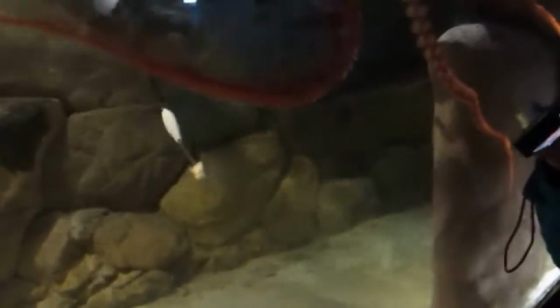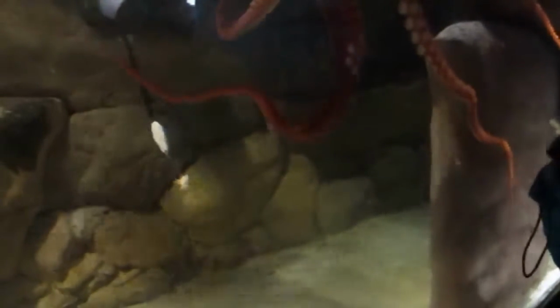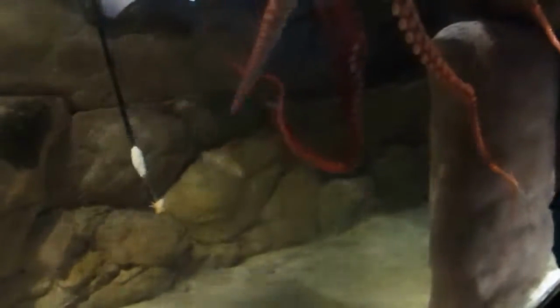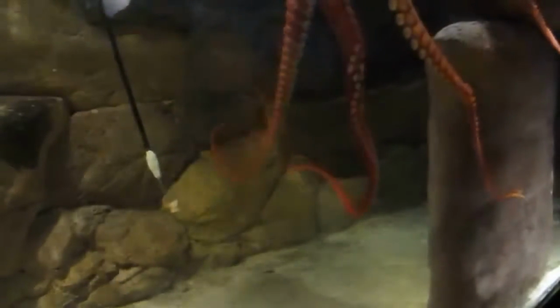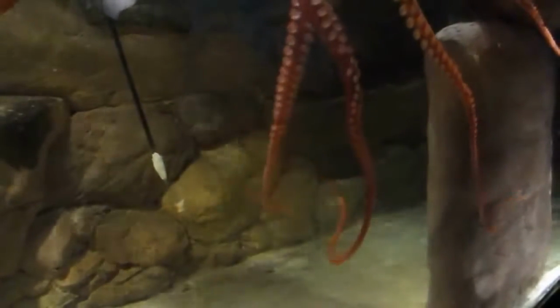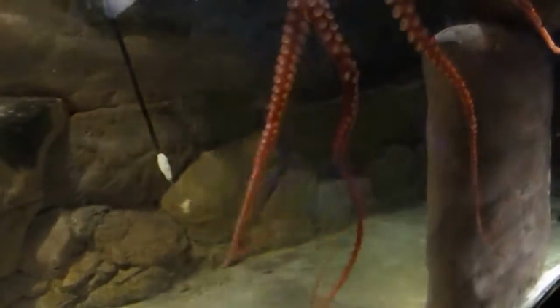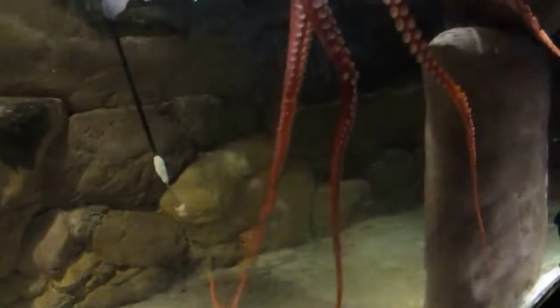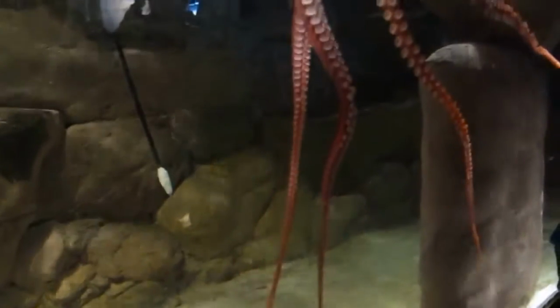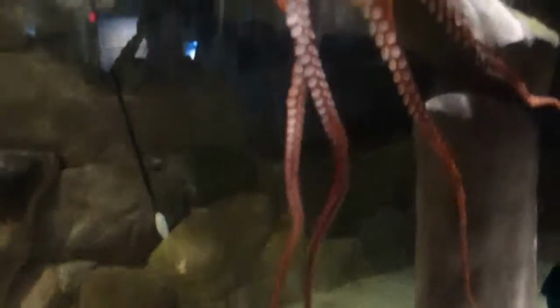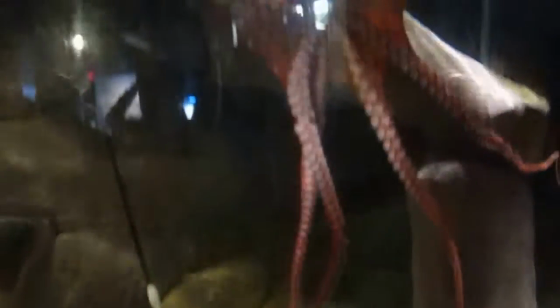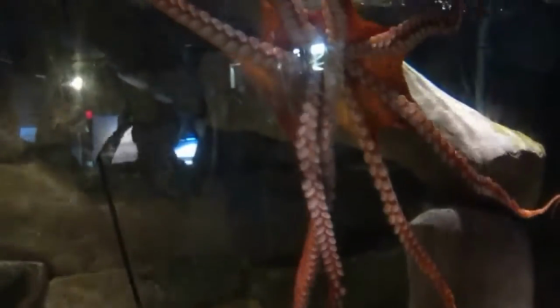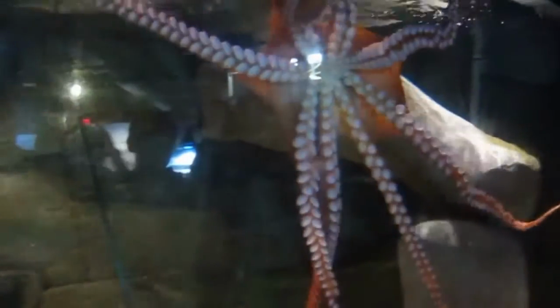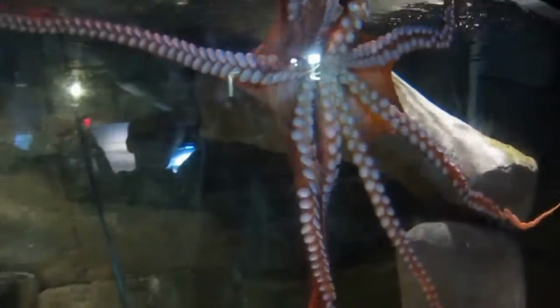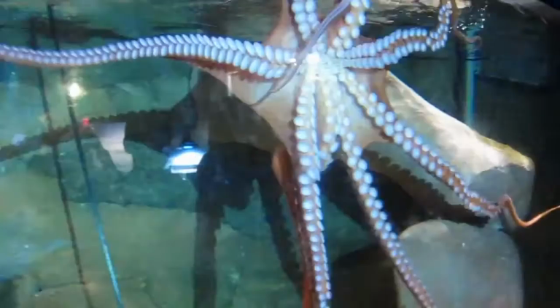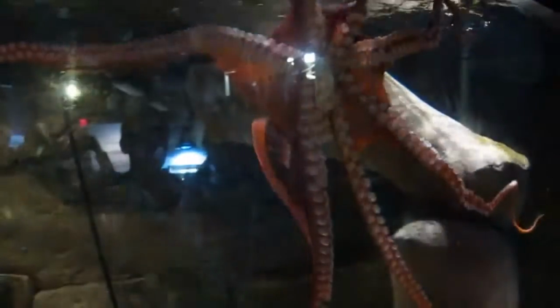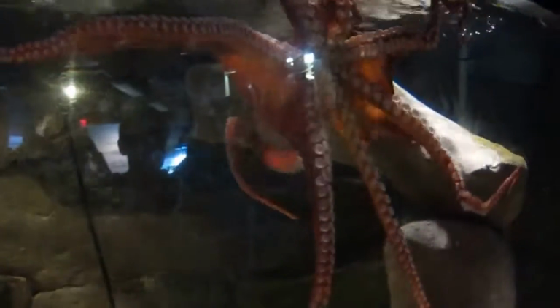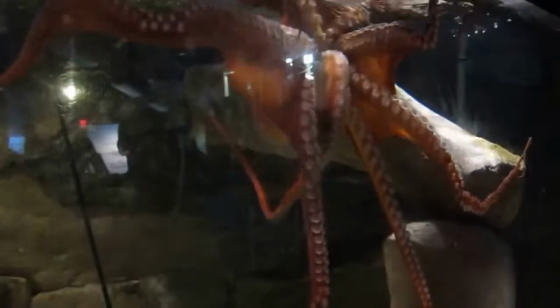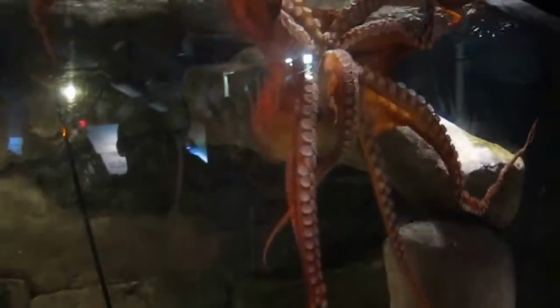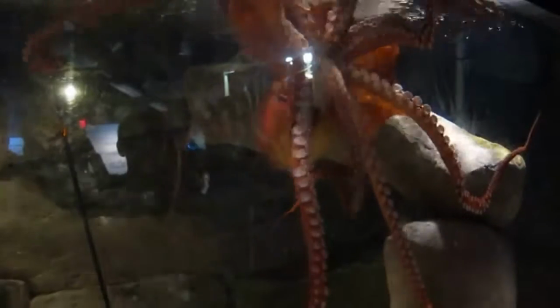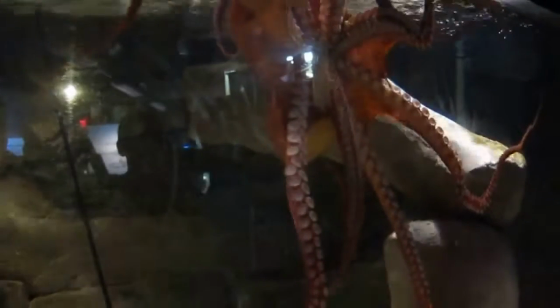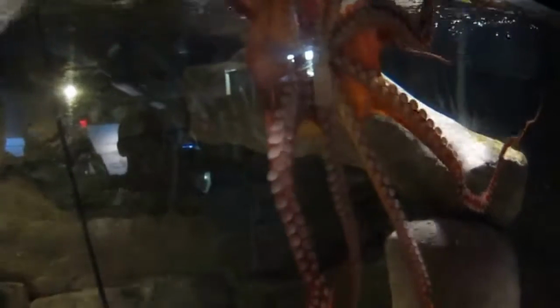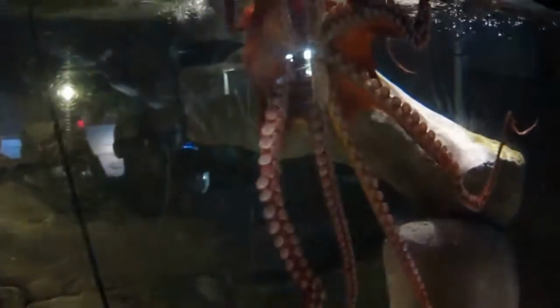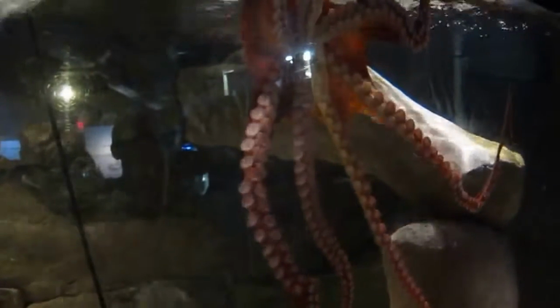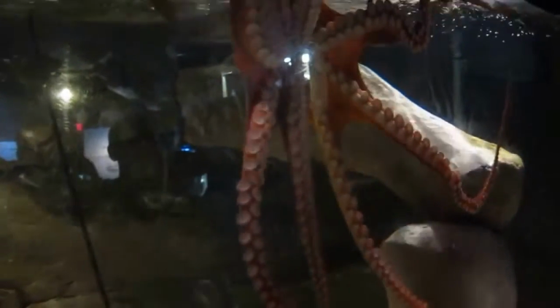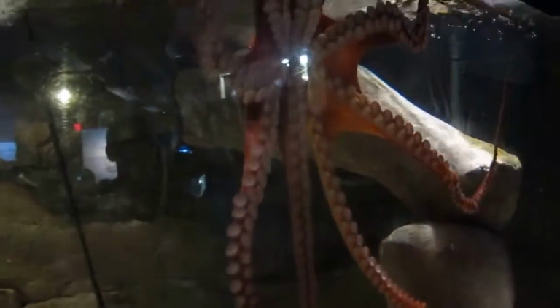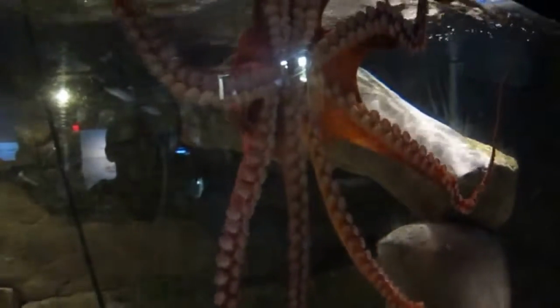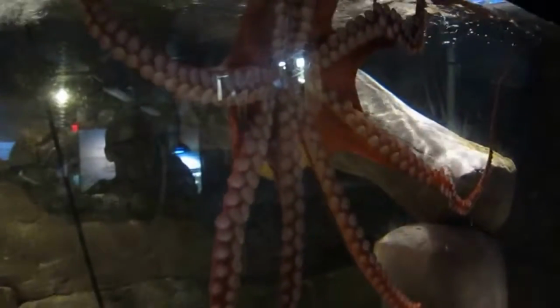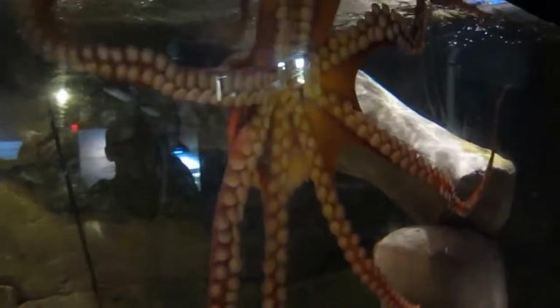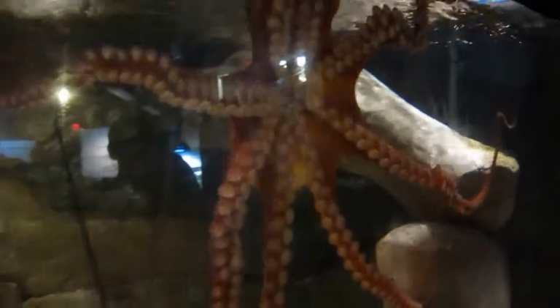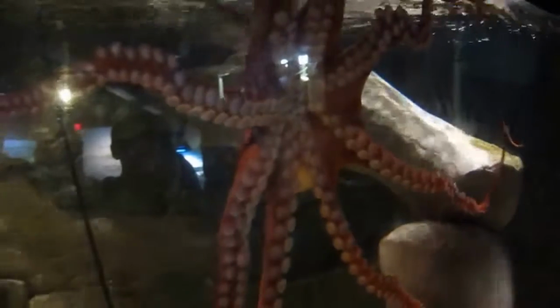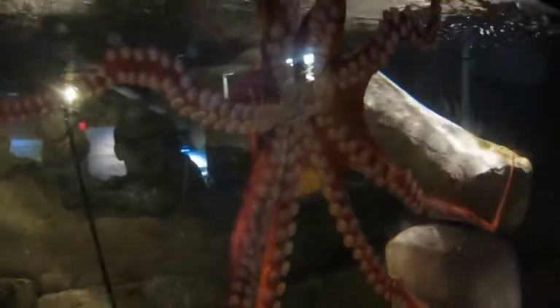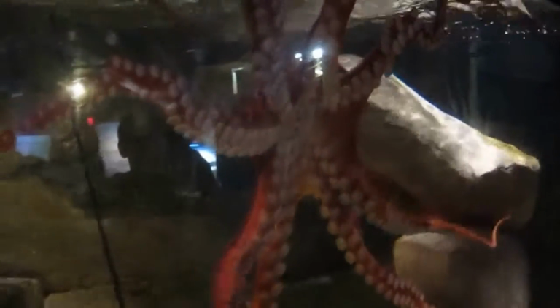She likes to curl up in a ball, but right now she's pretty spread out. When she's doing stuff like this is when we can get a really good look at all of her suckers. On each arm she's got about 250 suckers running all the way up and down.